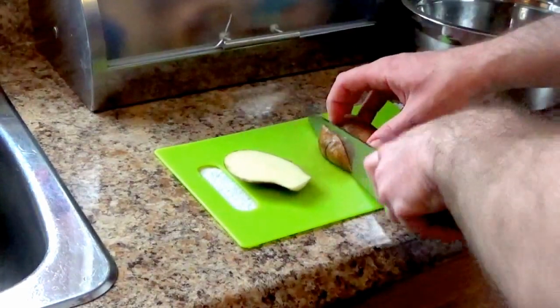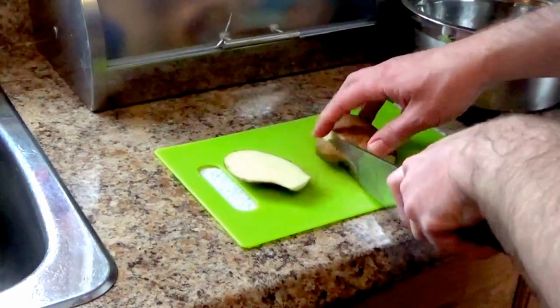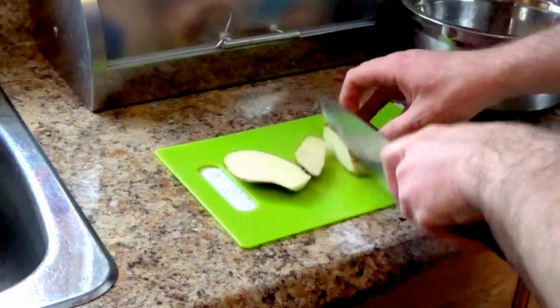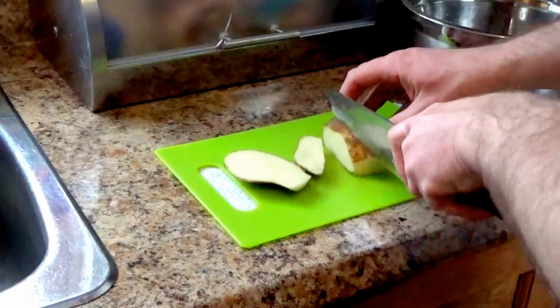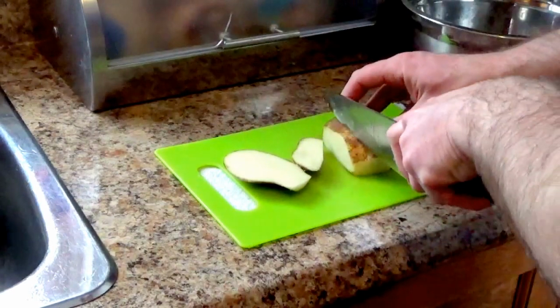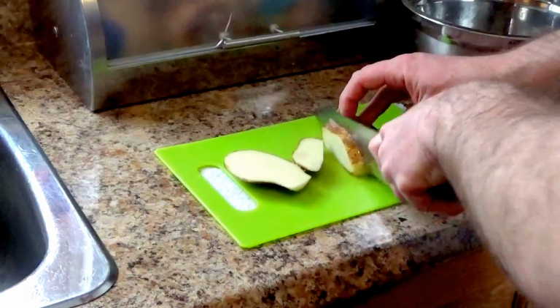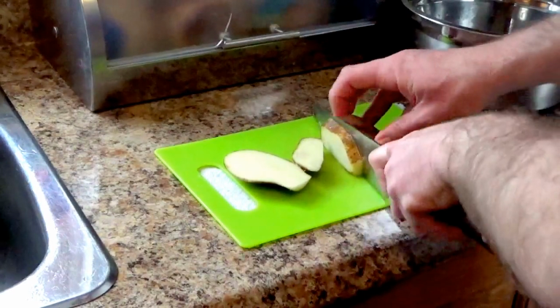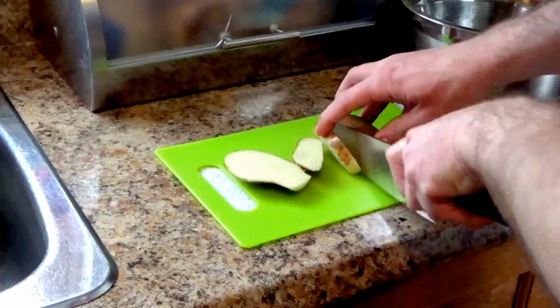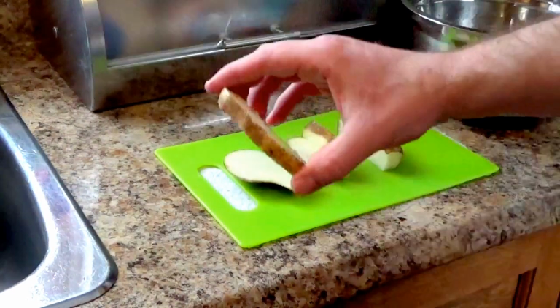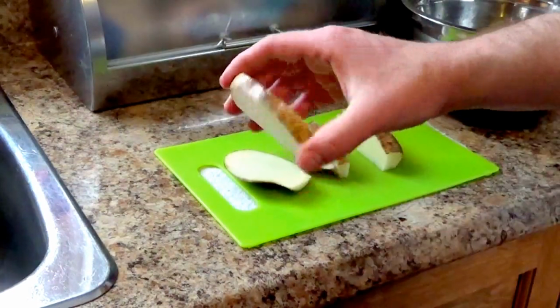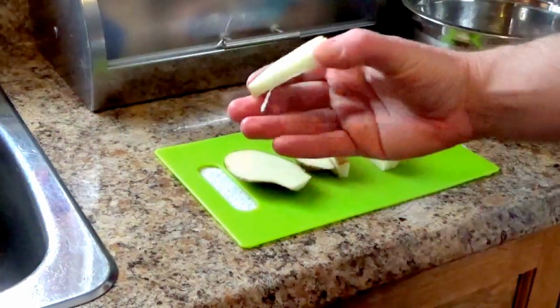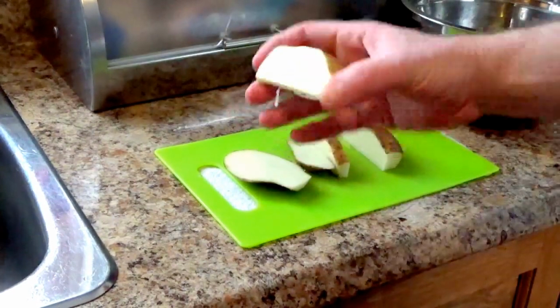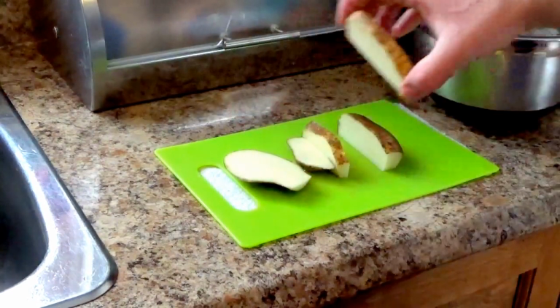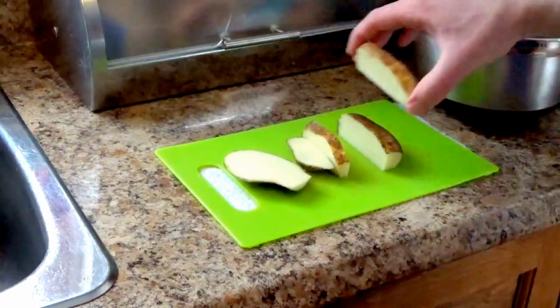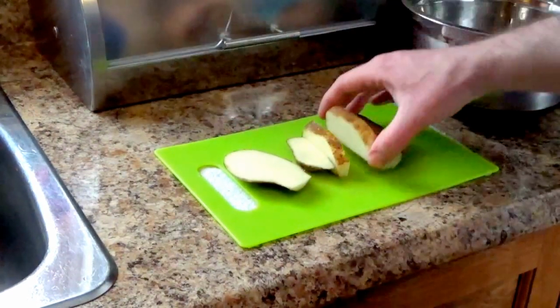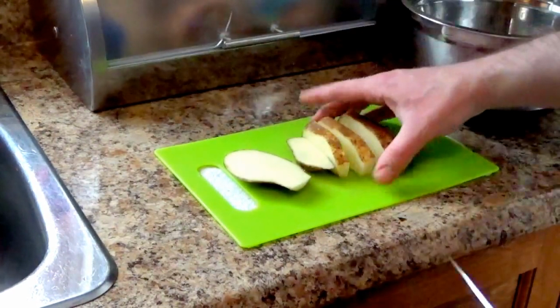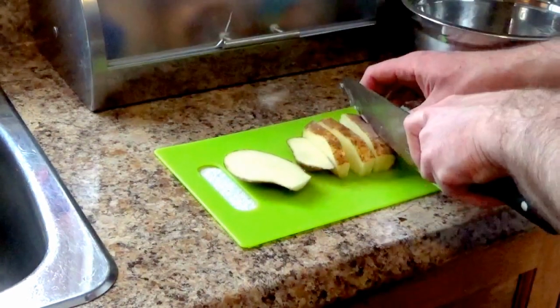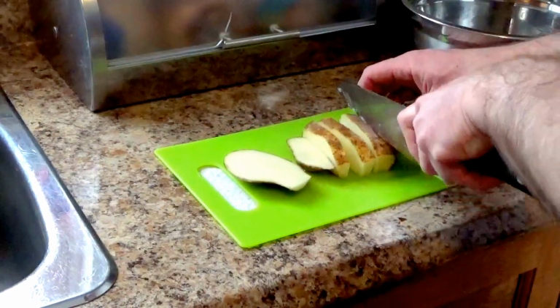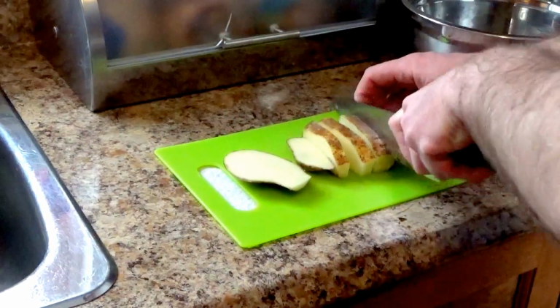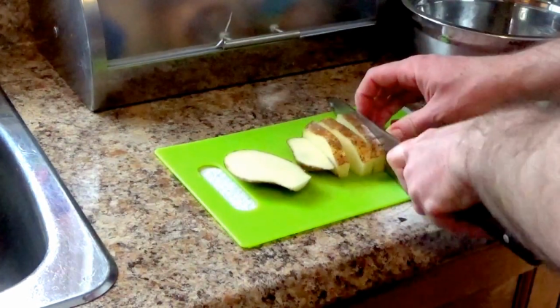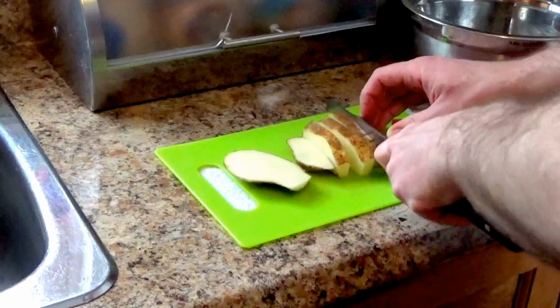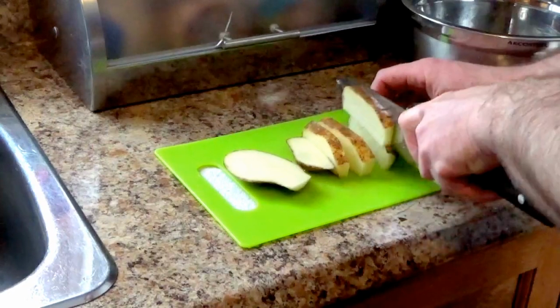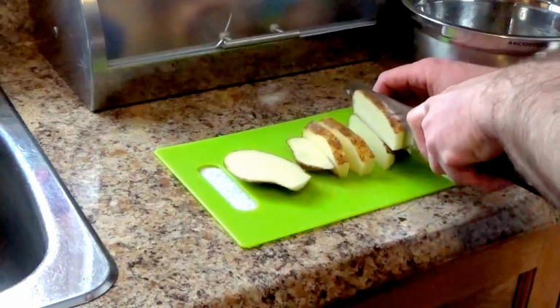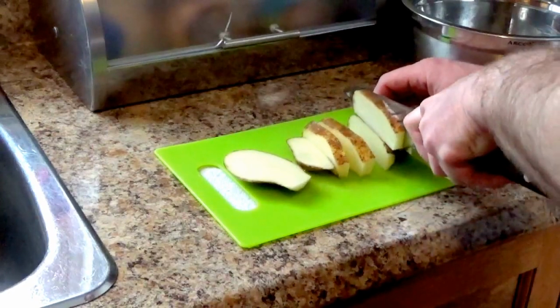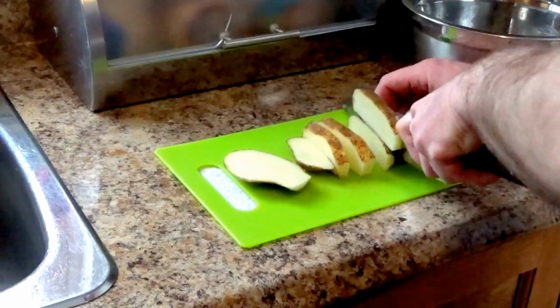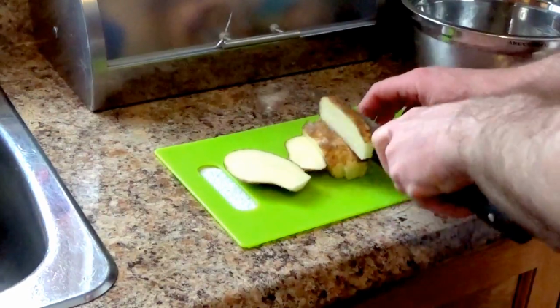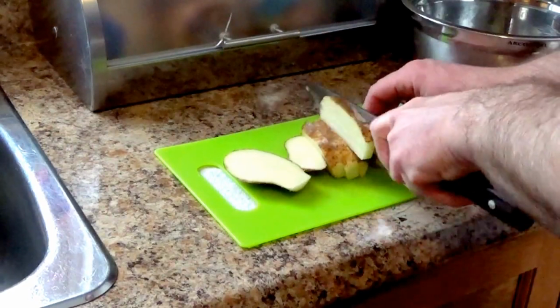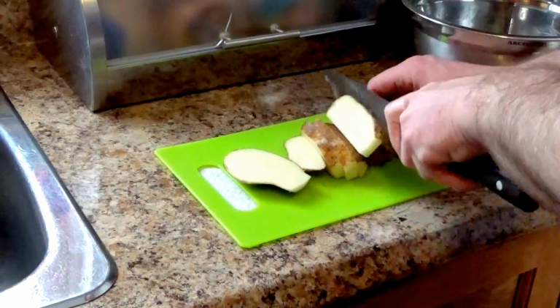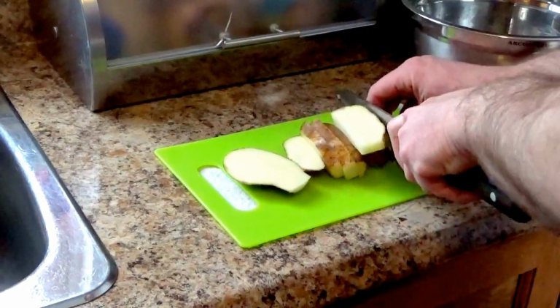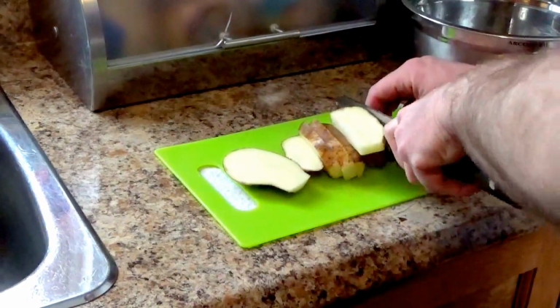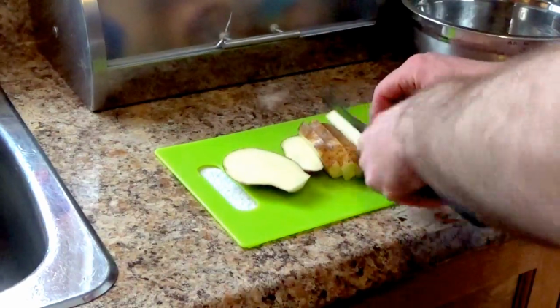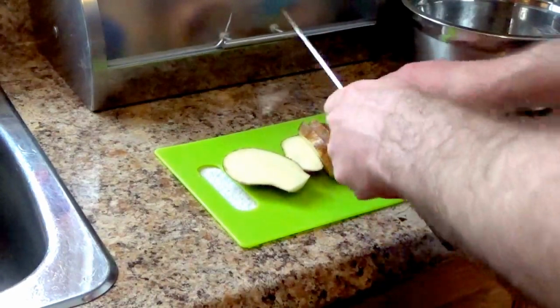I'm going to slice them. It can be as thick as you want, but try to keep it even. If you don't, it's not the end of the world.